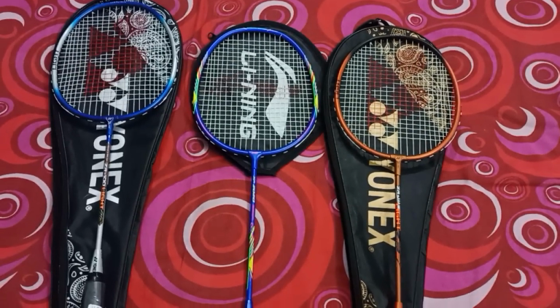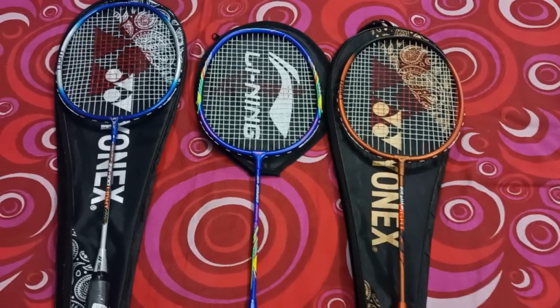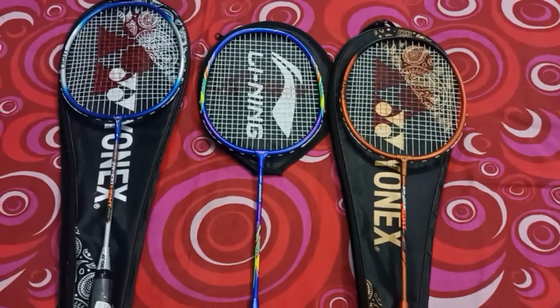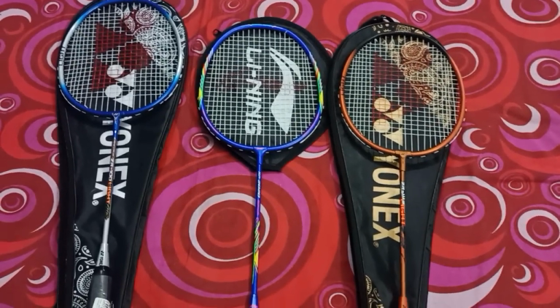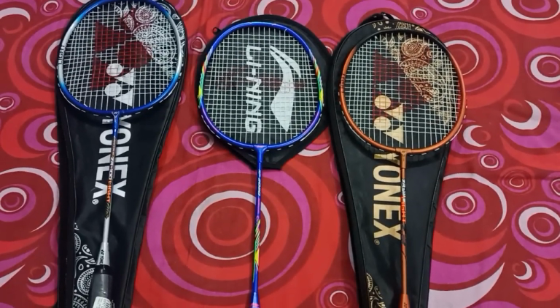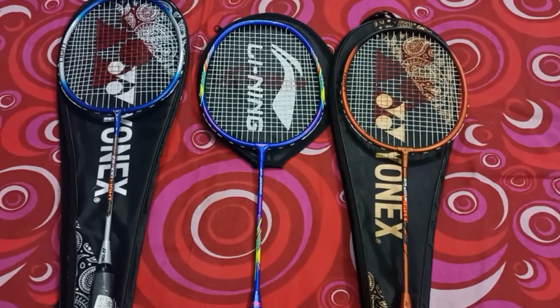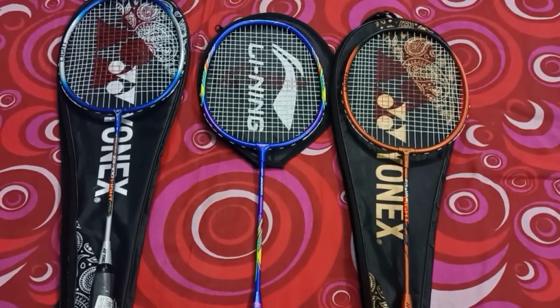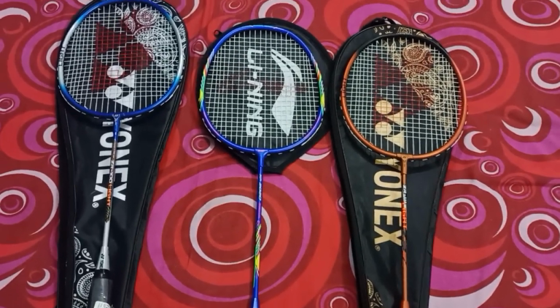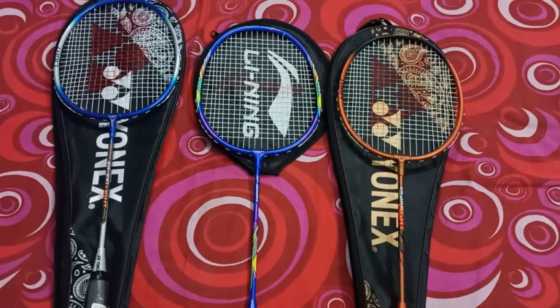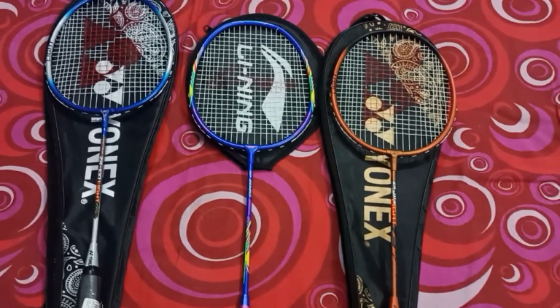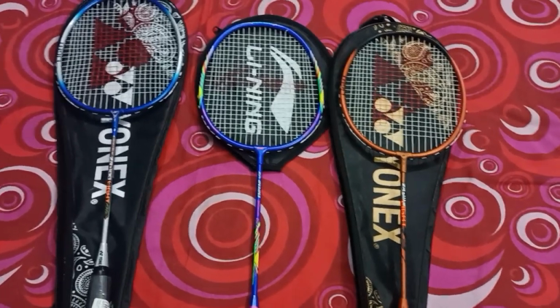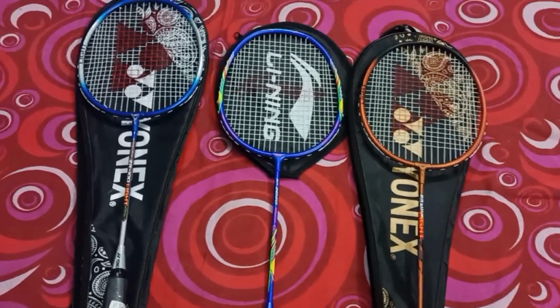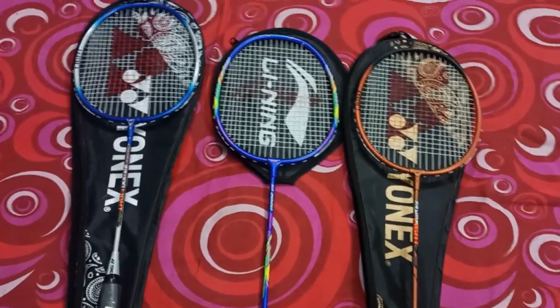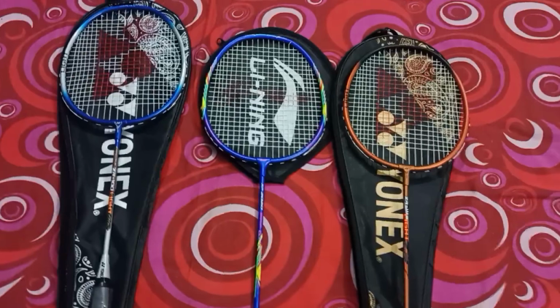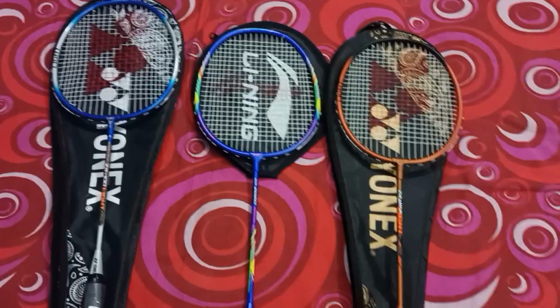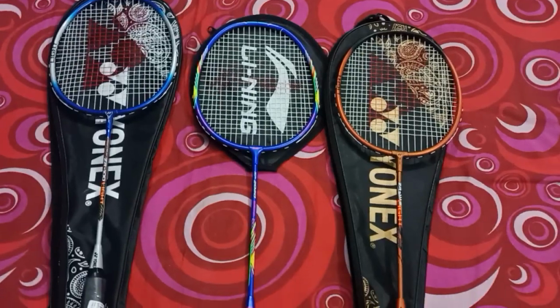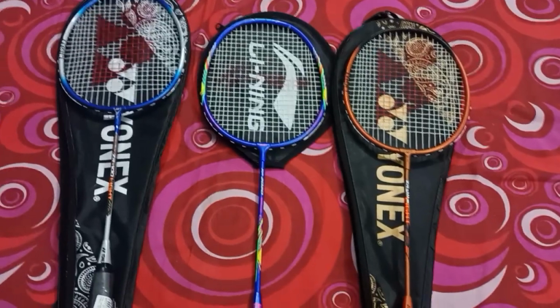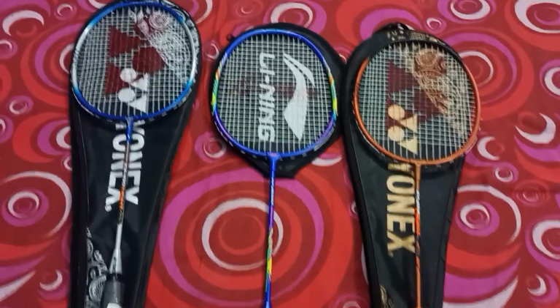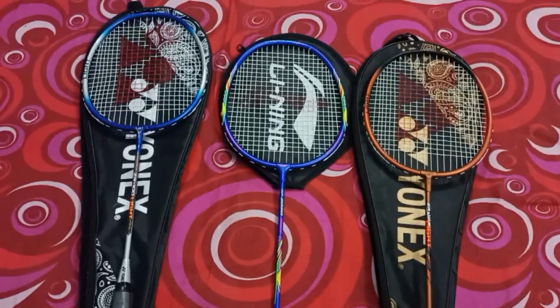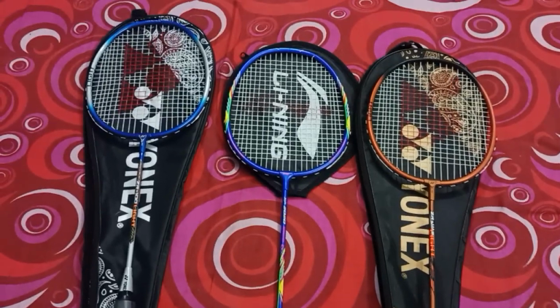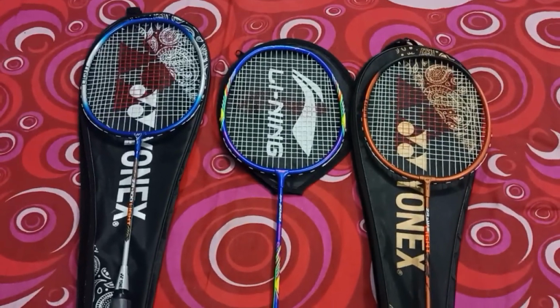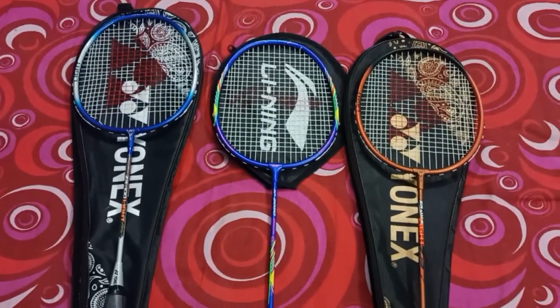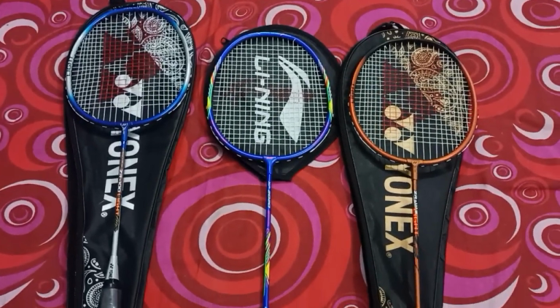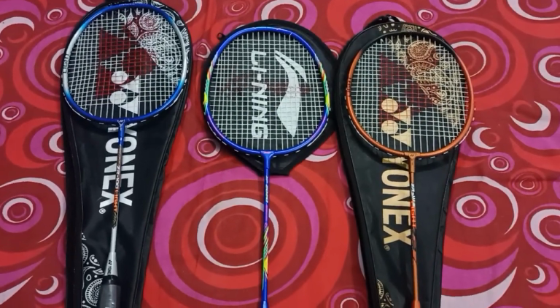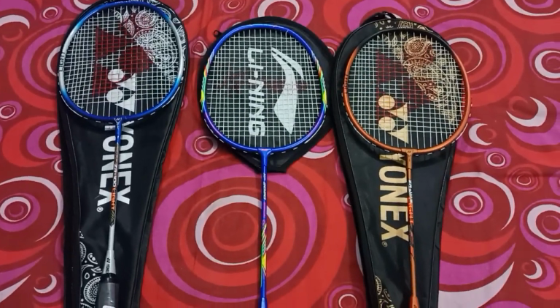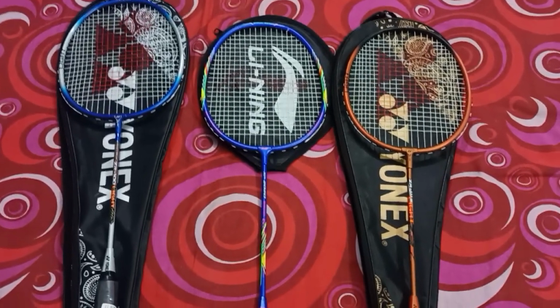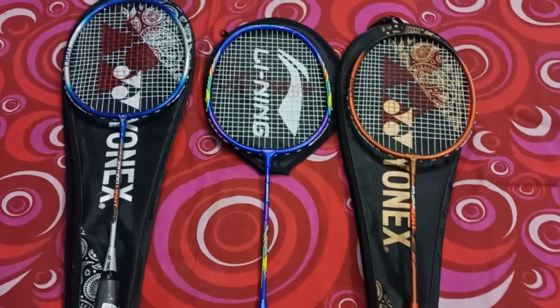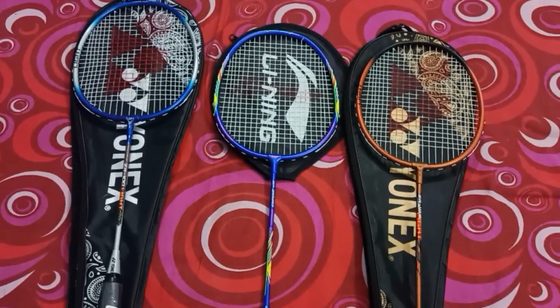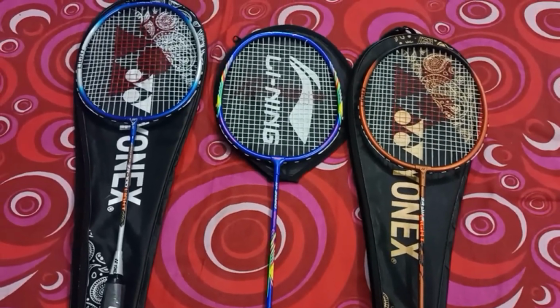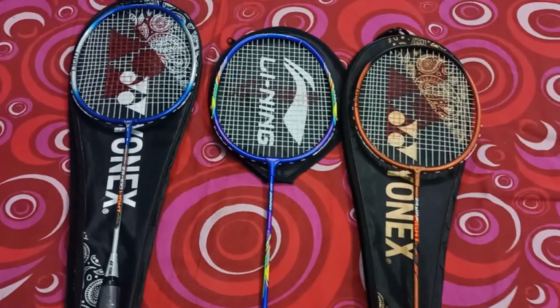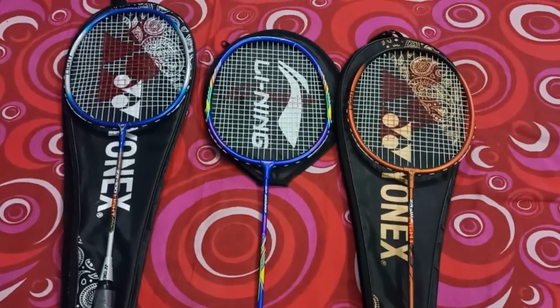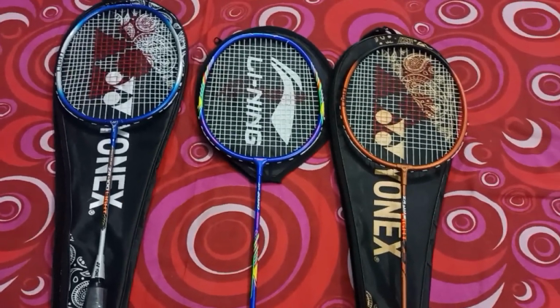You can buy all of these rackets from the links given in the description. Thanks for watching — please like and subscribe. Bye bye!